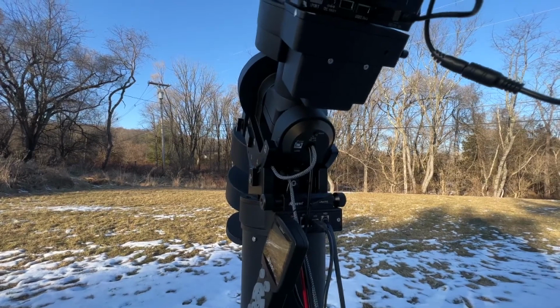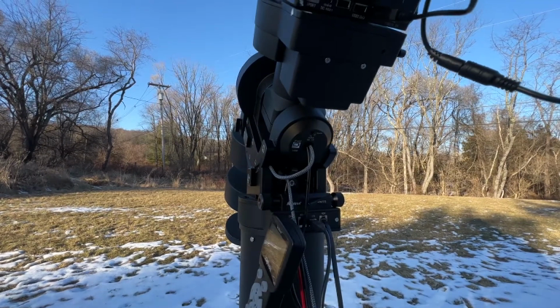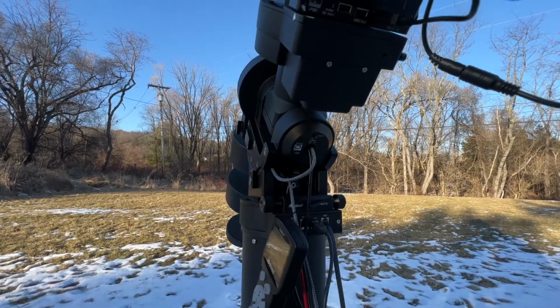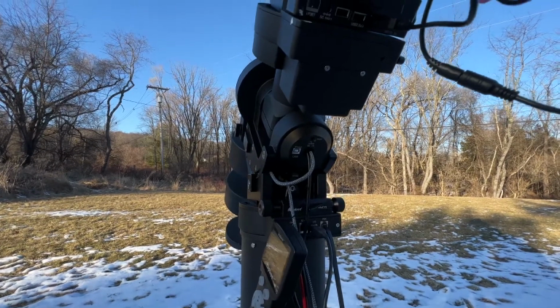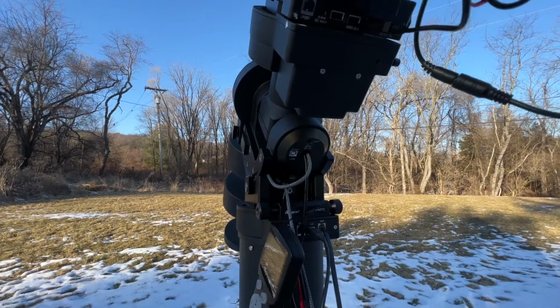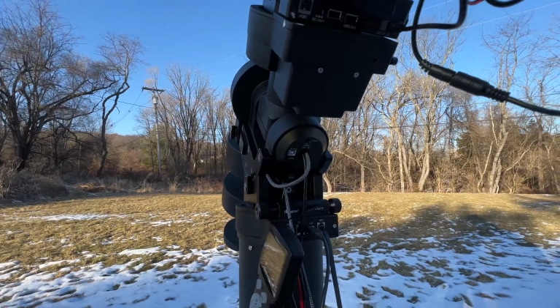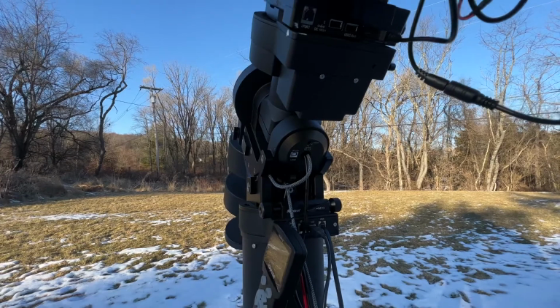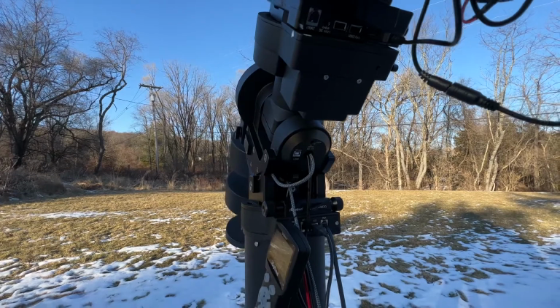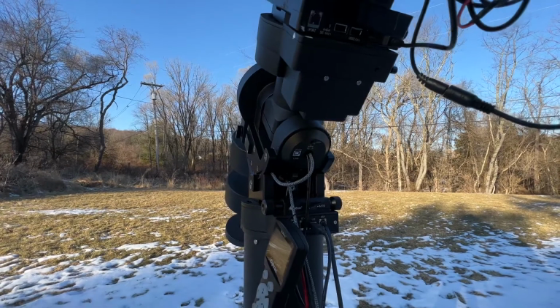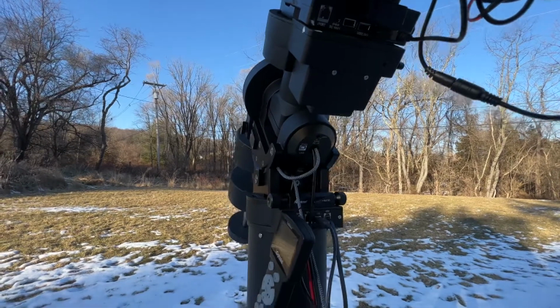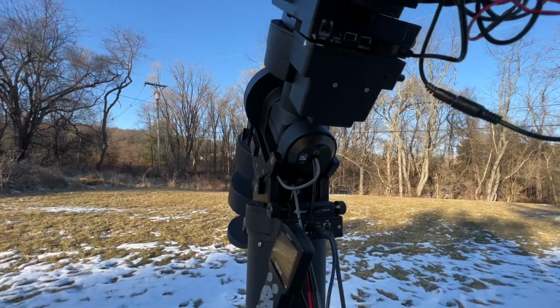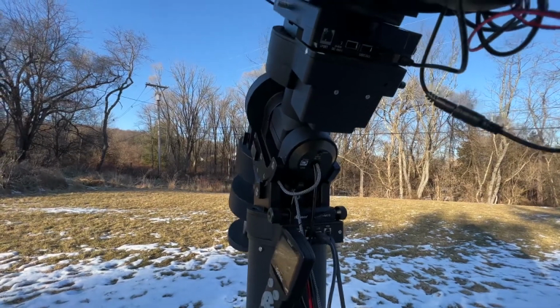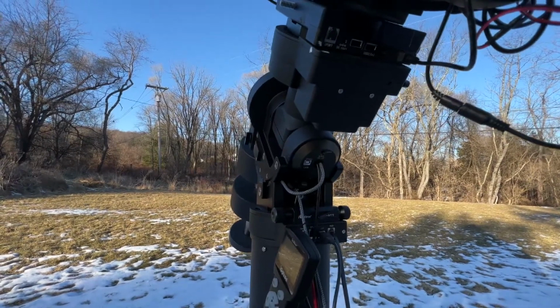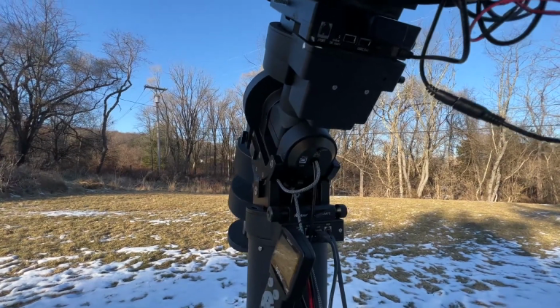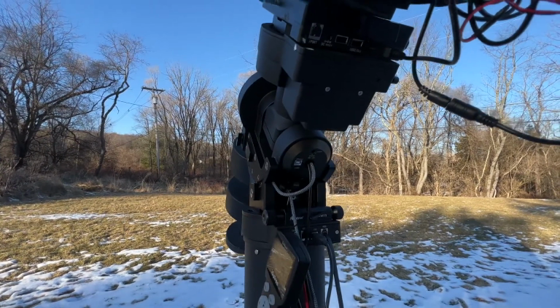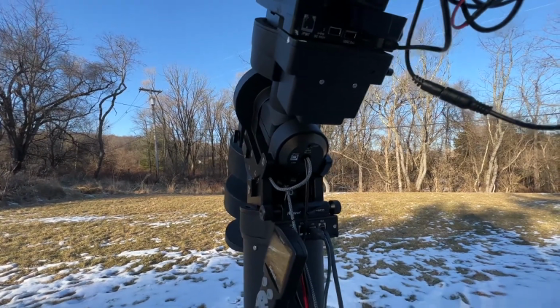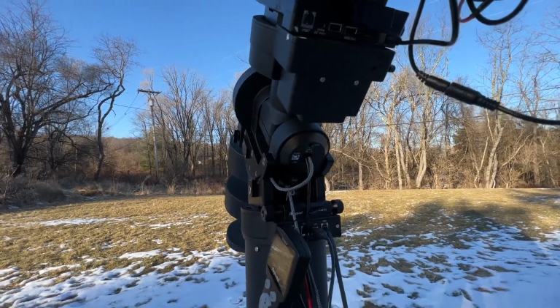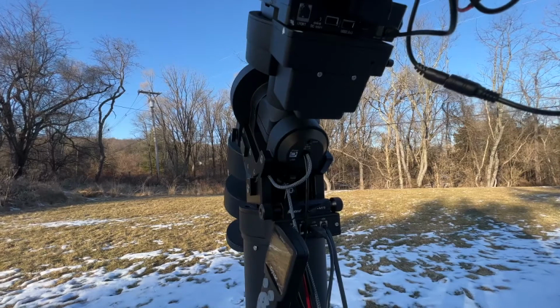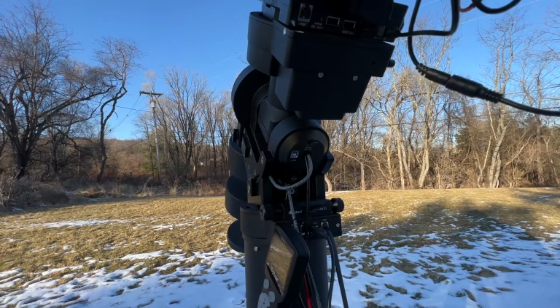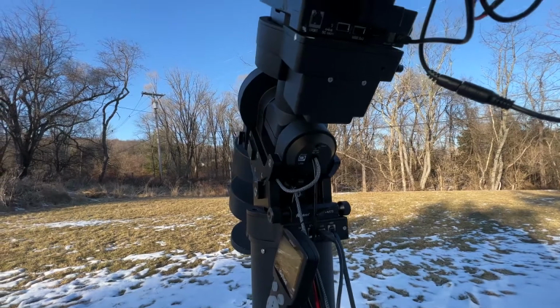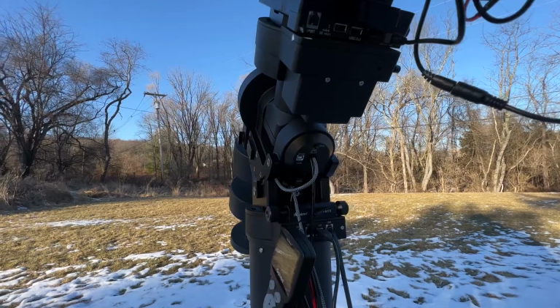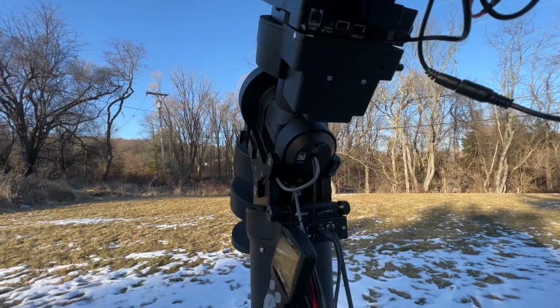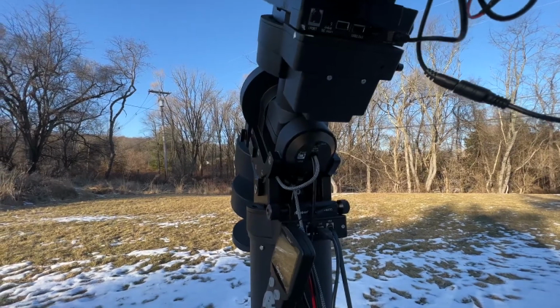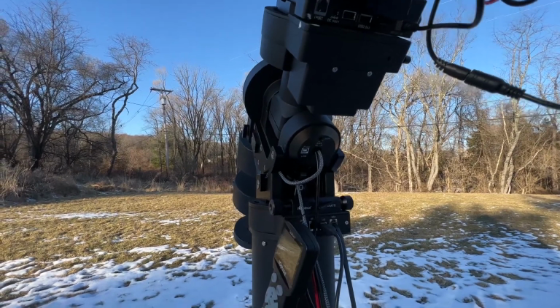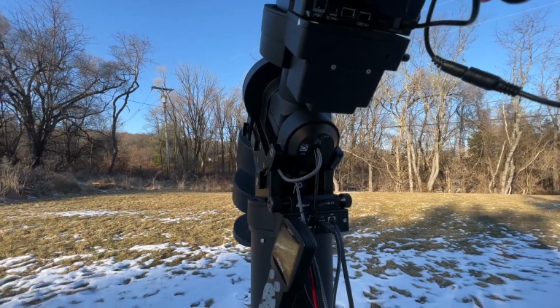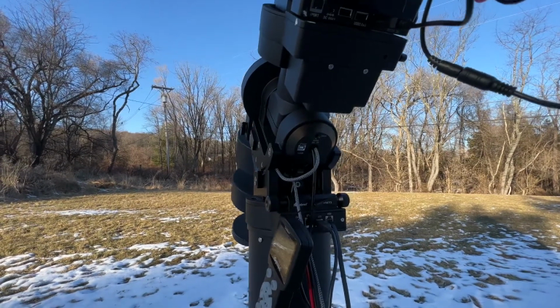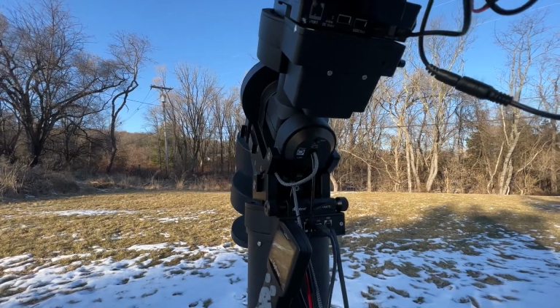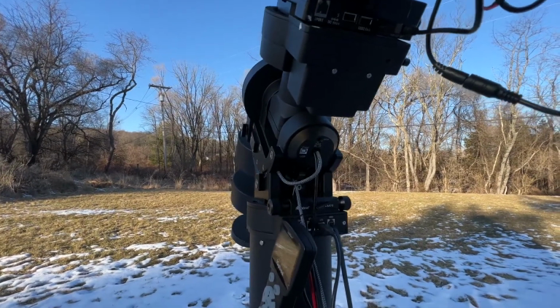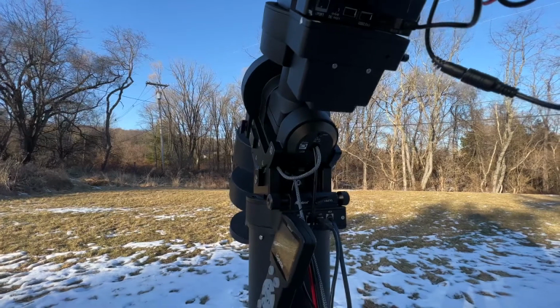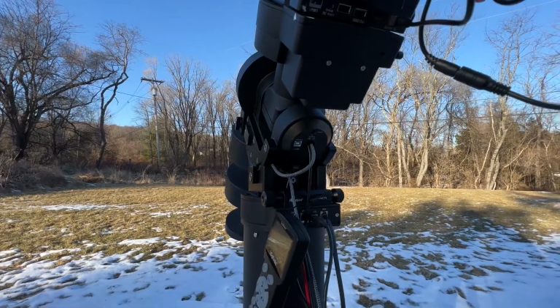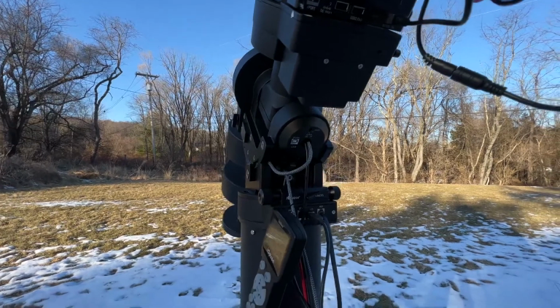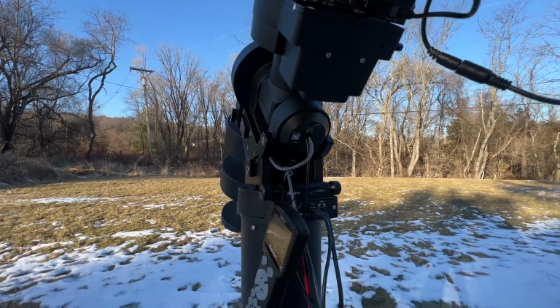So yeah, hopefully this helps. What I use to power my mount is a Pyramid power supply at 12 amps, and that's more than enough to do everything here. All right, later guys.